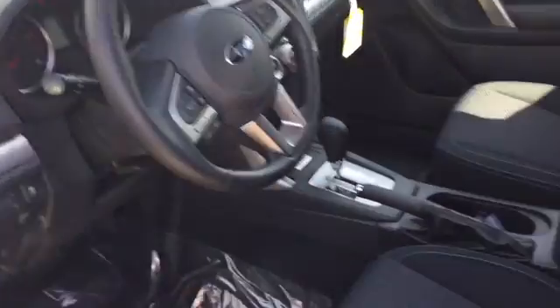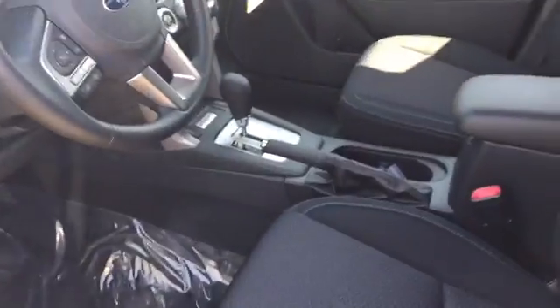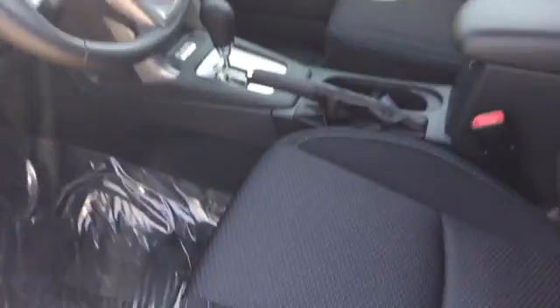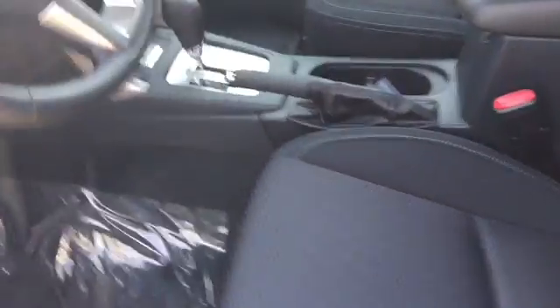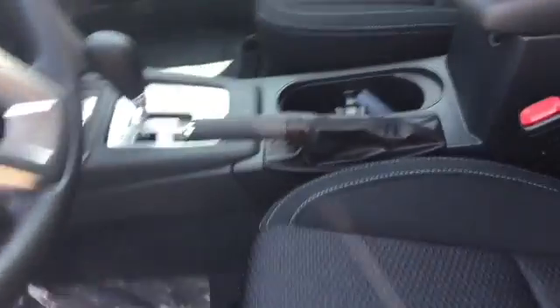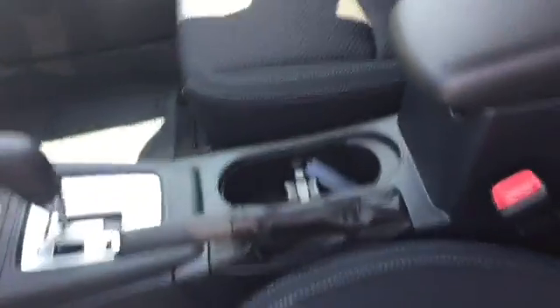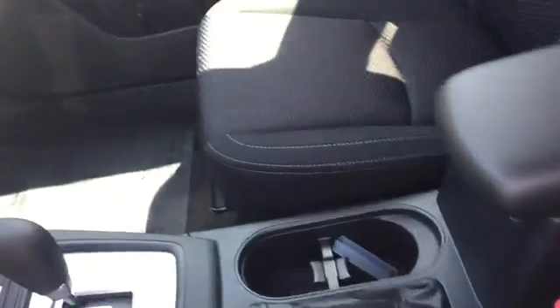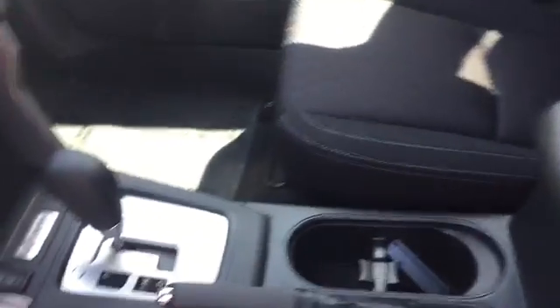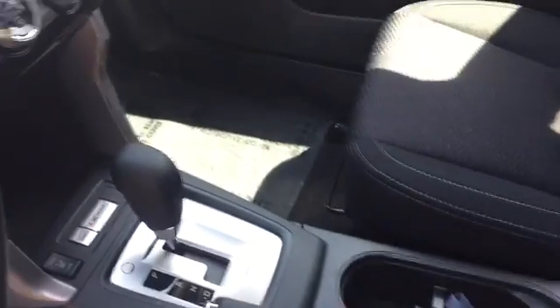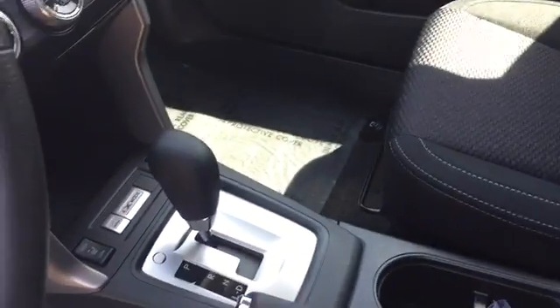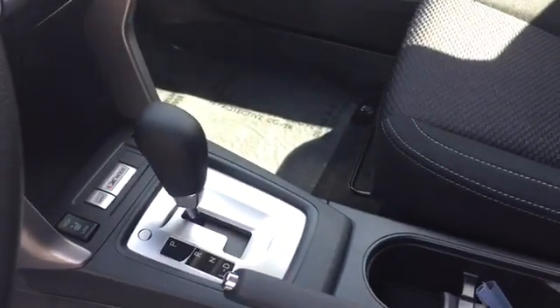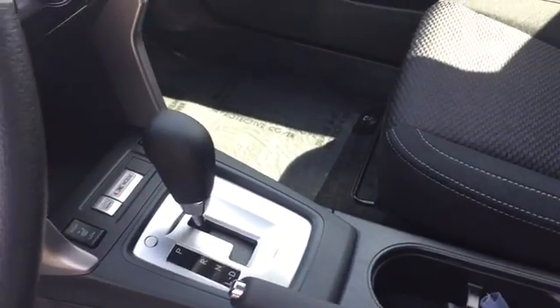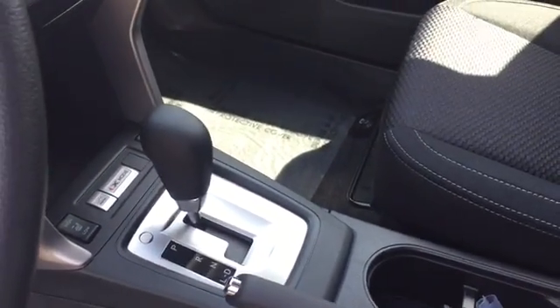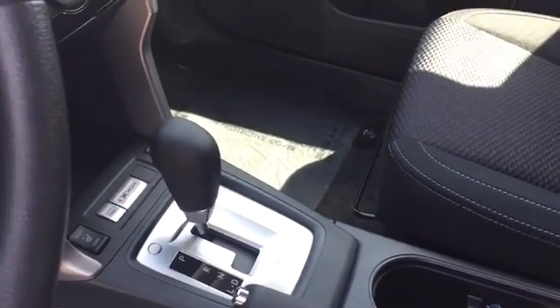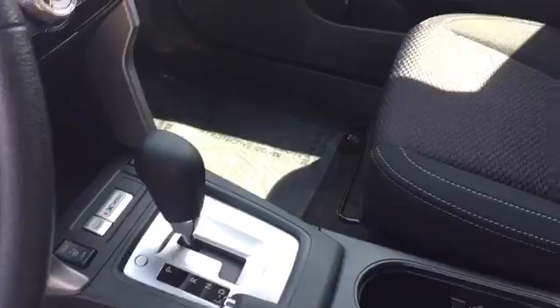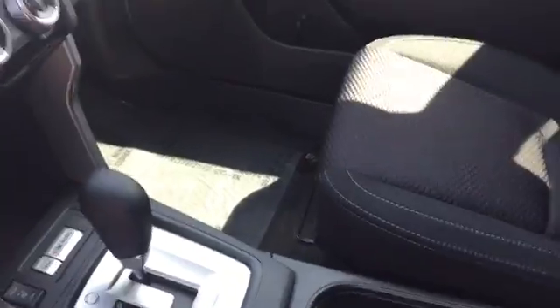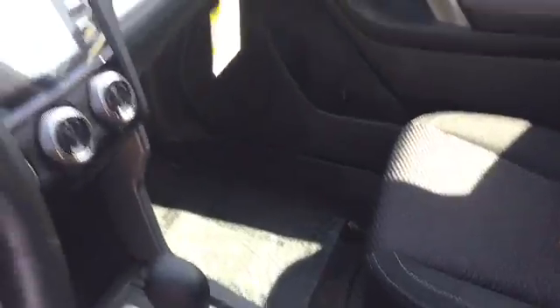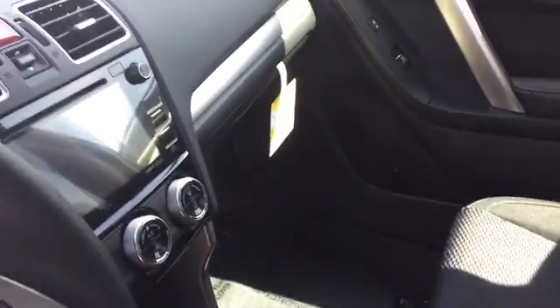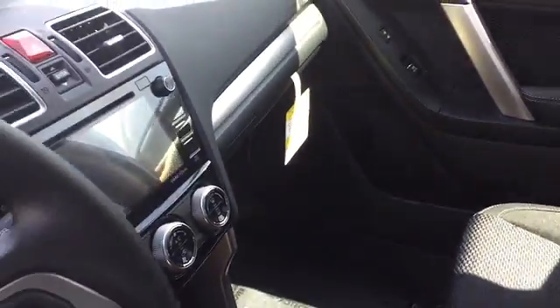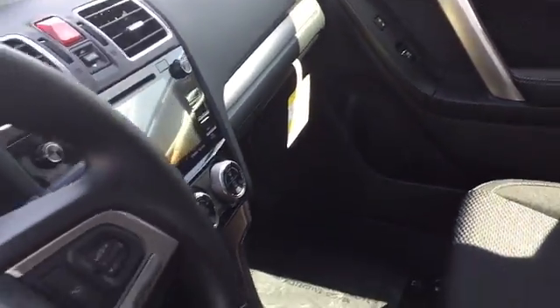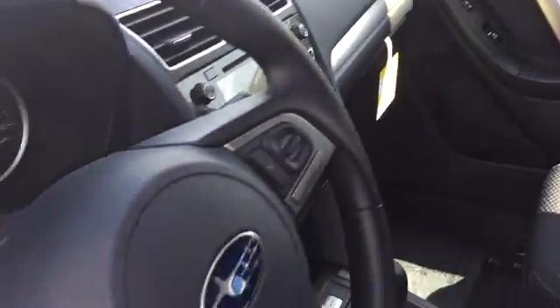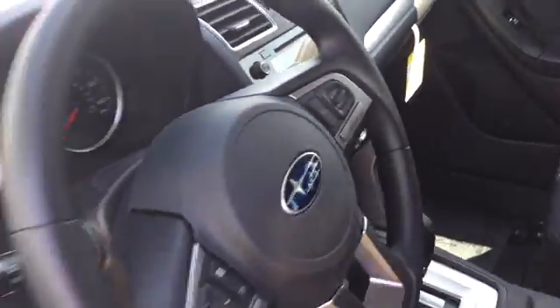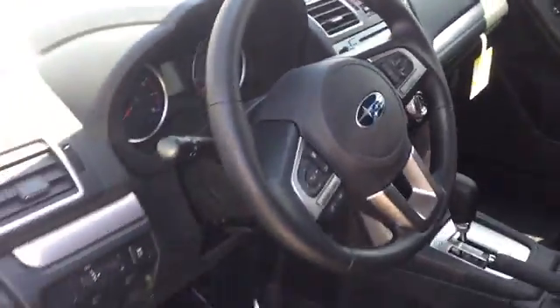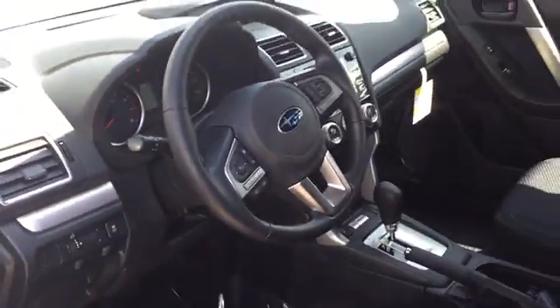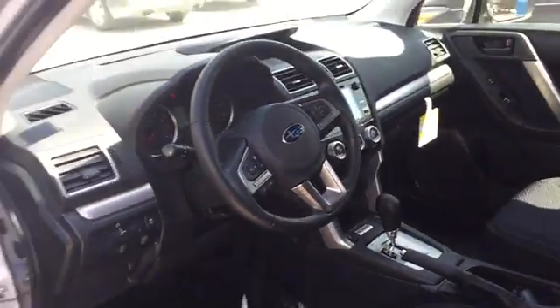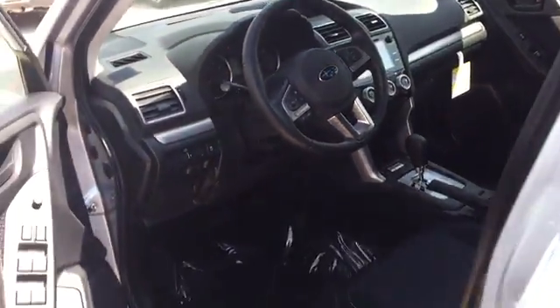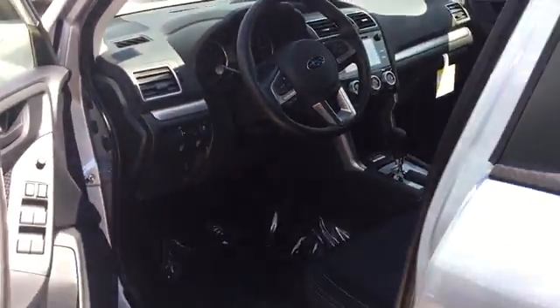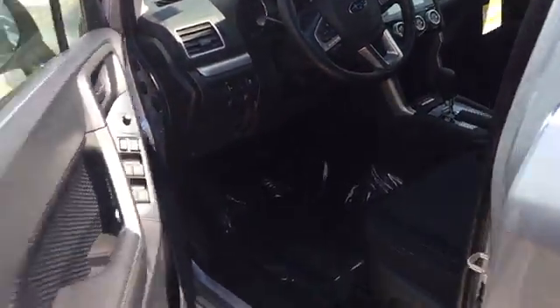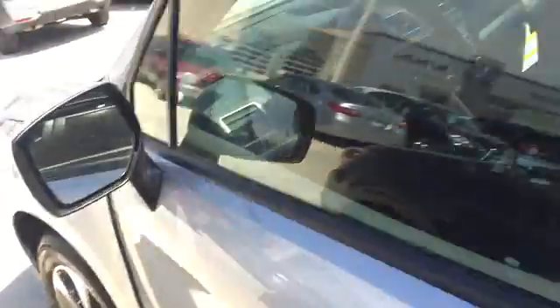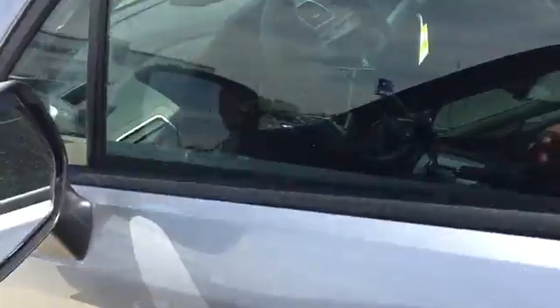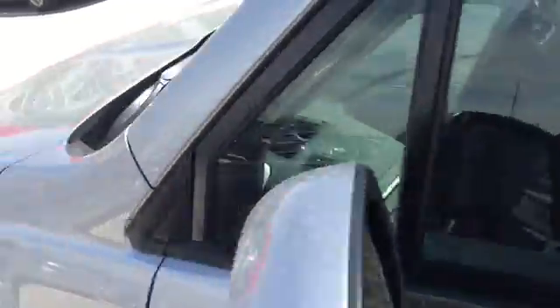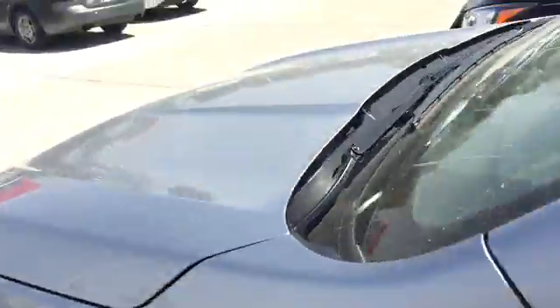Here's just a look inside of a premium Forester. This will have cloth heated seats, backup camera, Bluetooth, hands-free phone, and tons of space inside the Foresters.